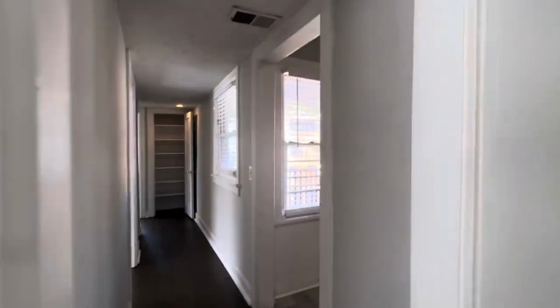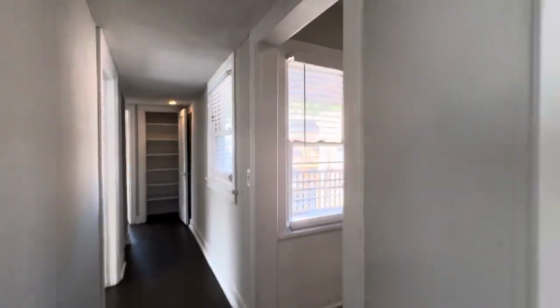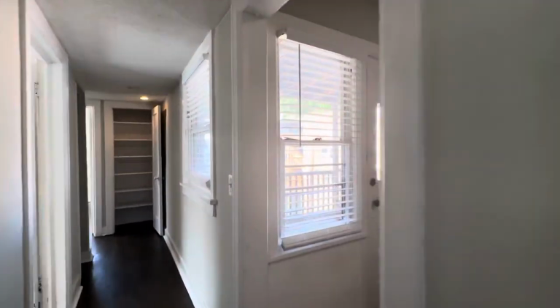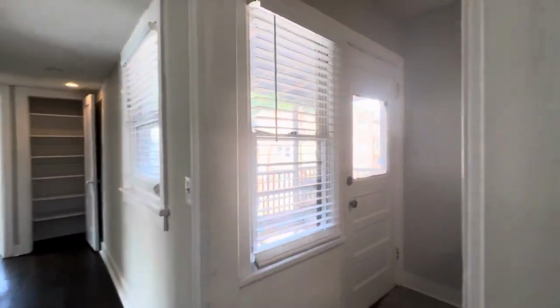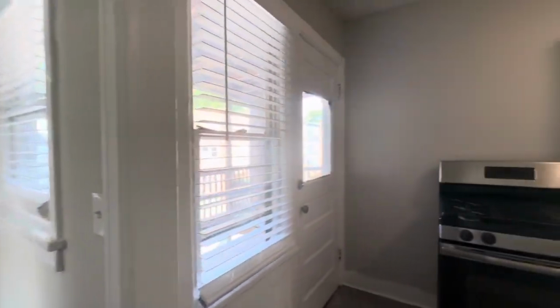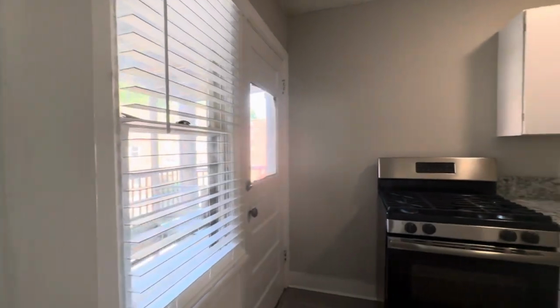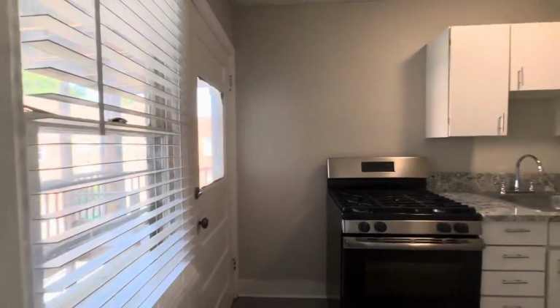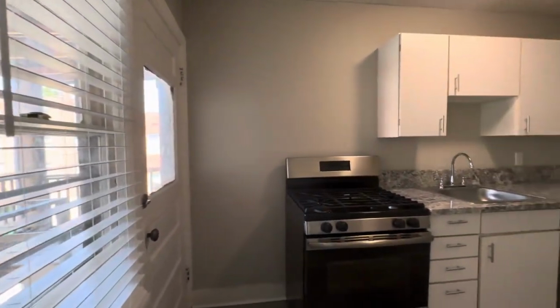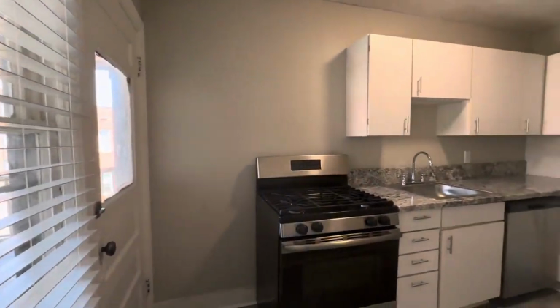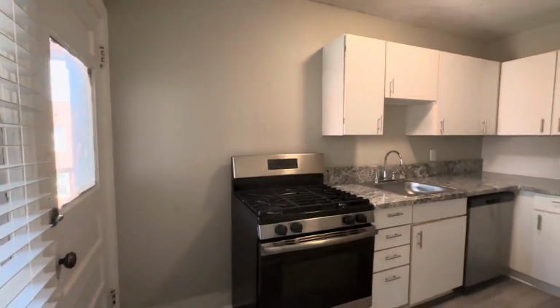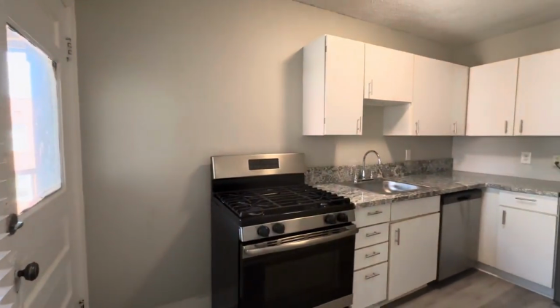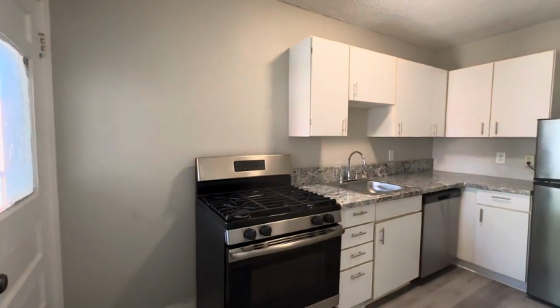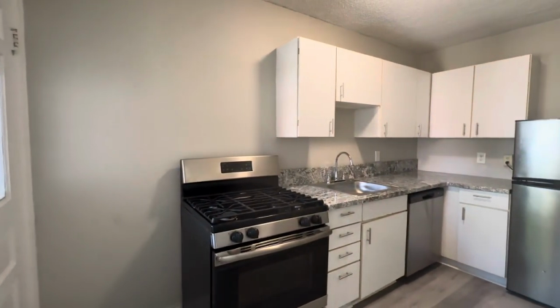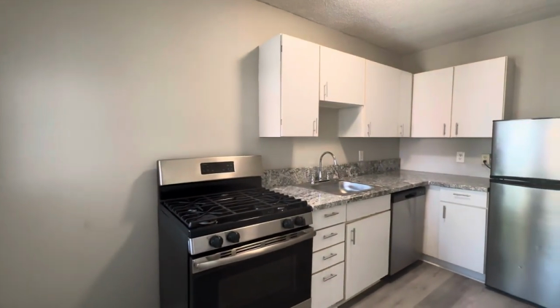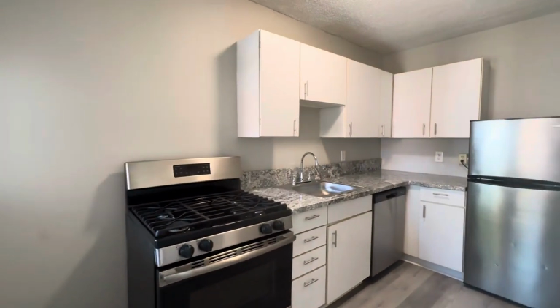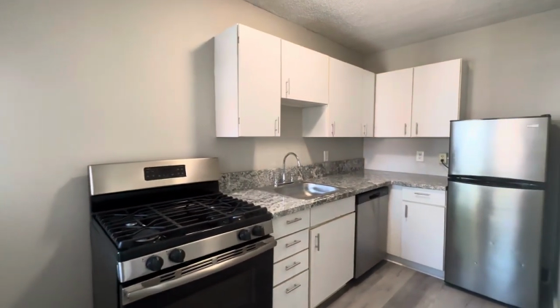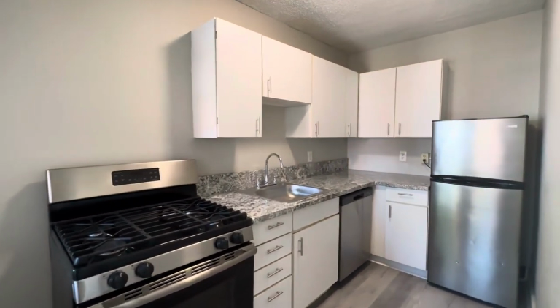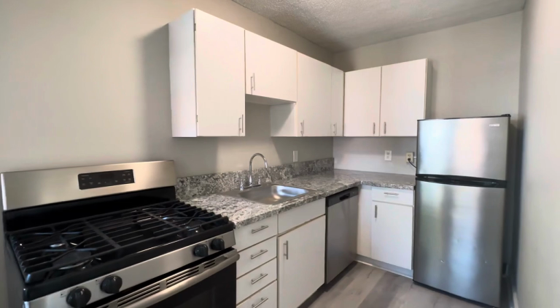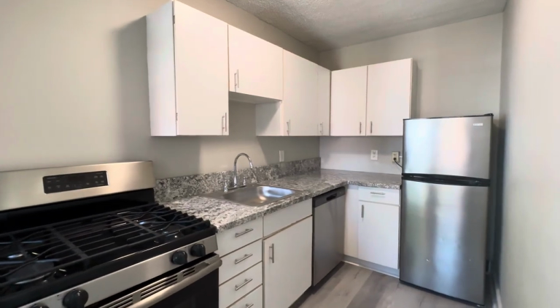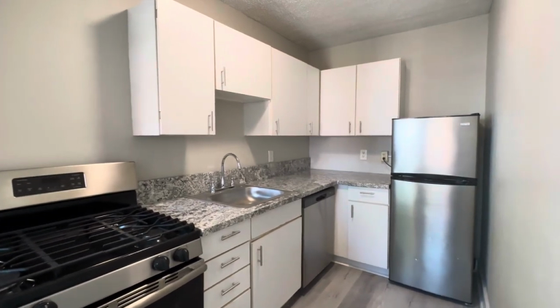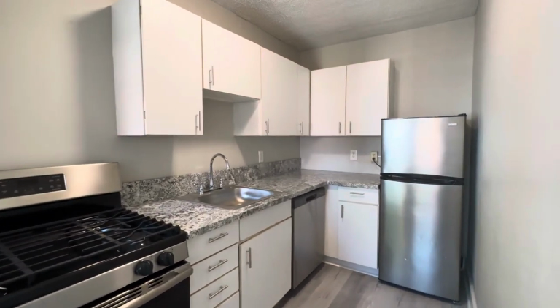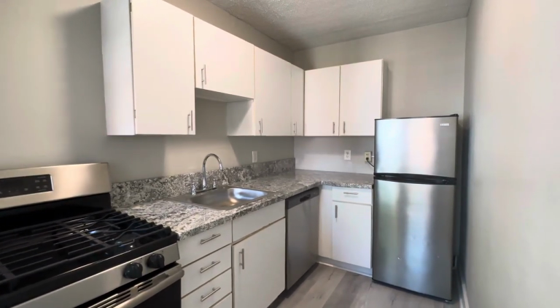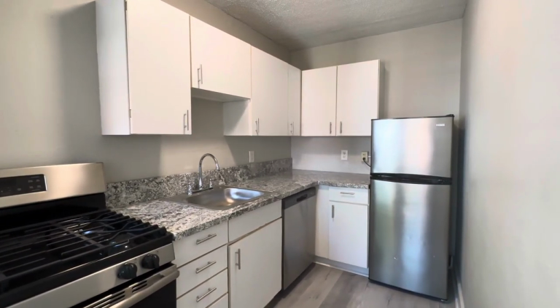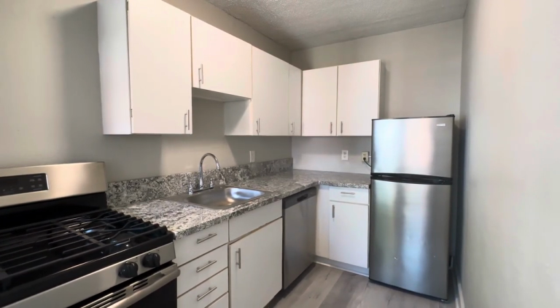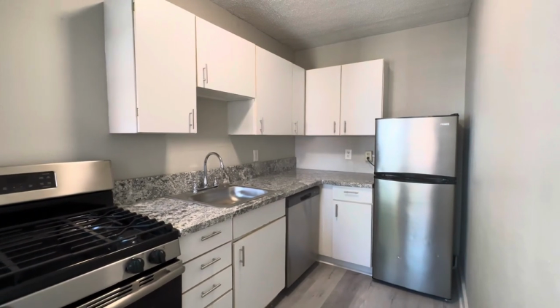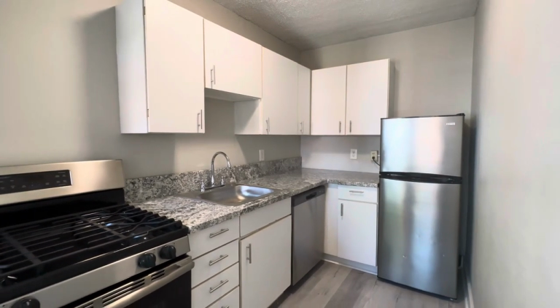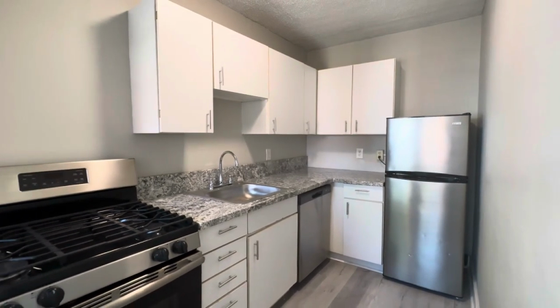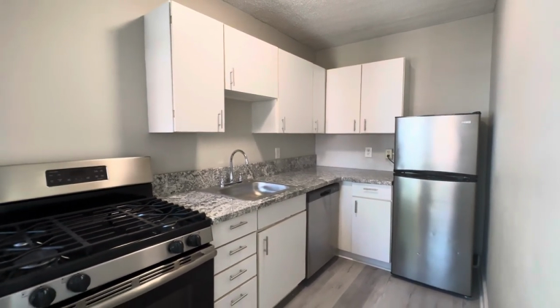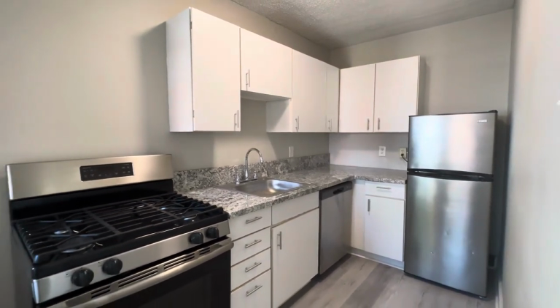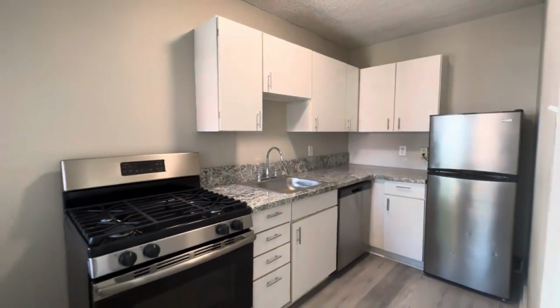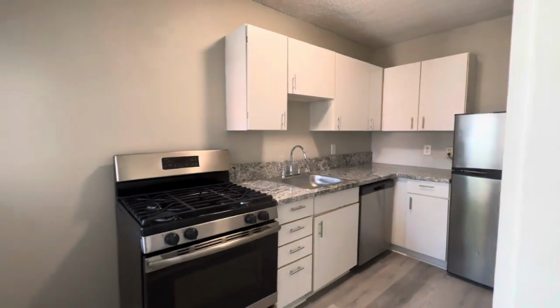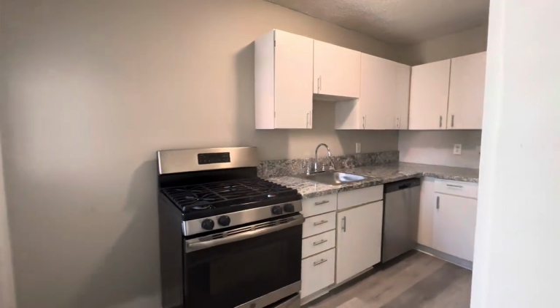Here is your kitchen. It's fully updated as well. You have stainless steel appliances, modern white cabinets, and granite countertops. It looks very nice.